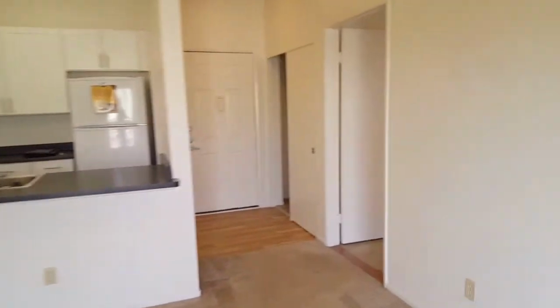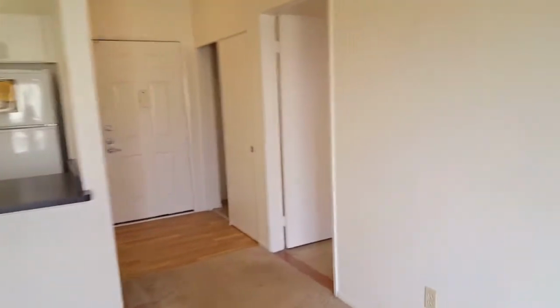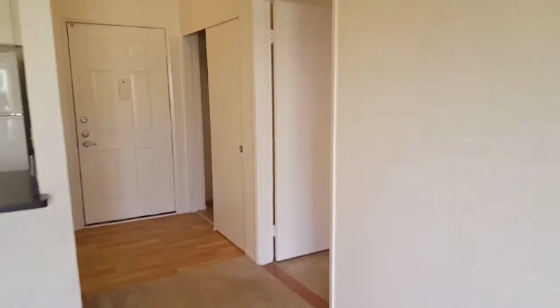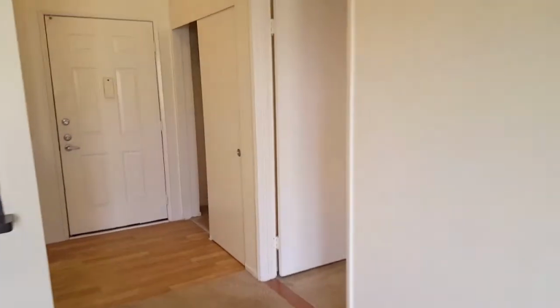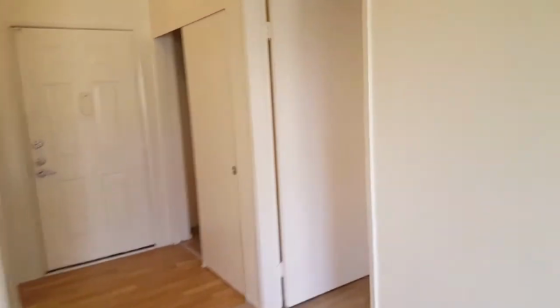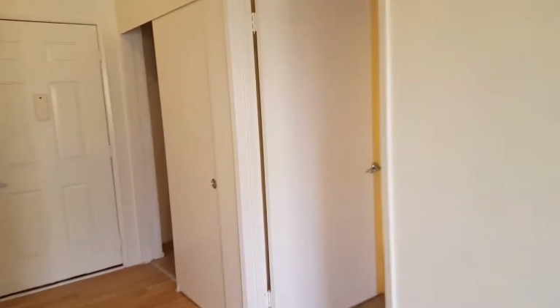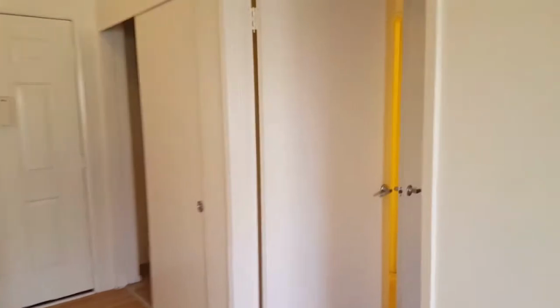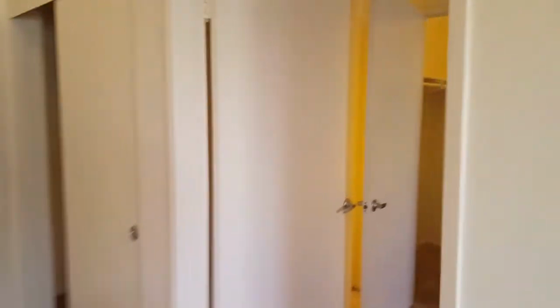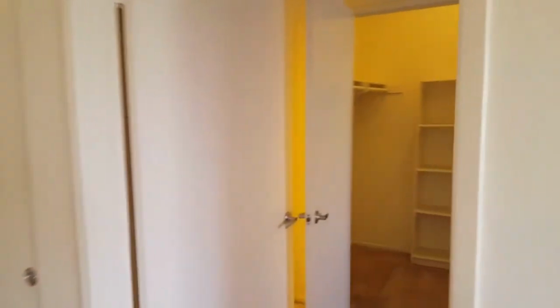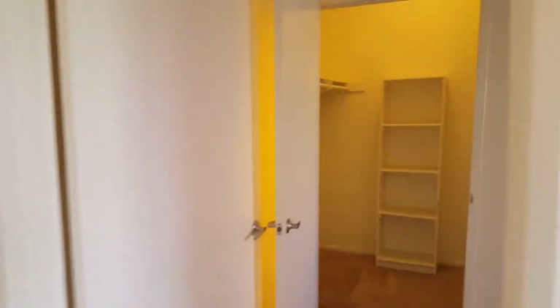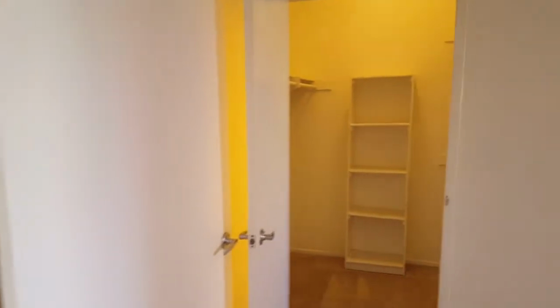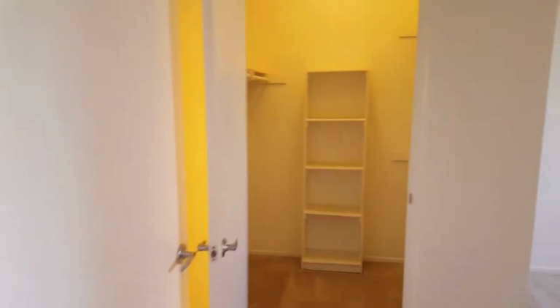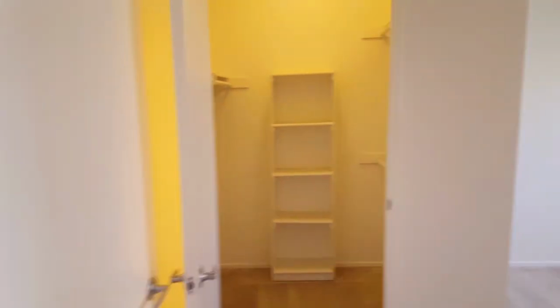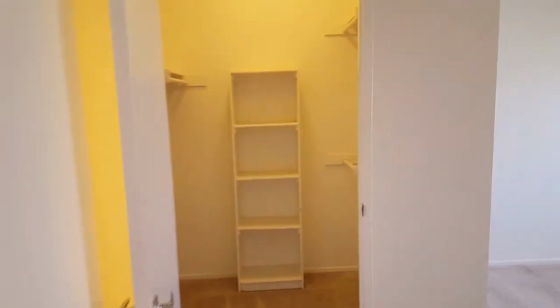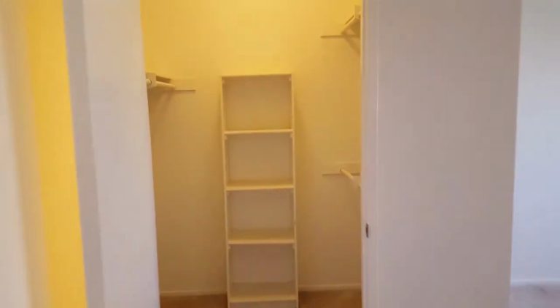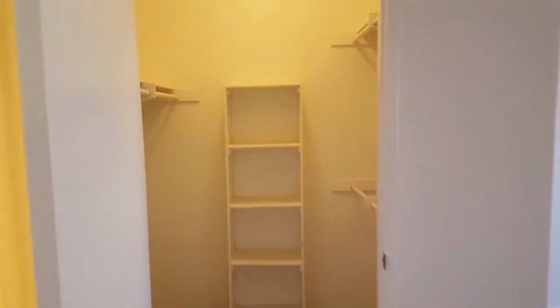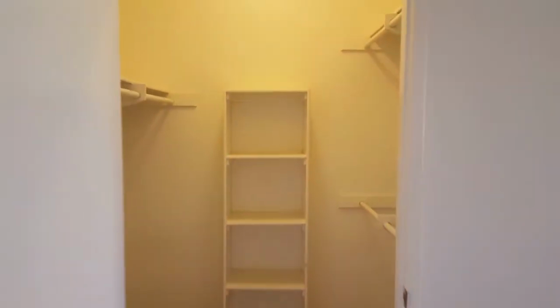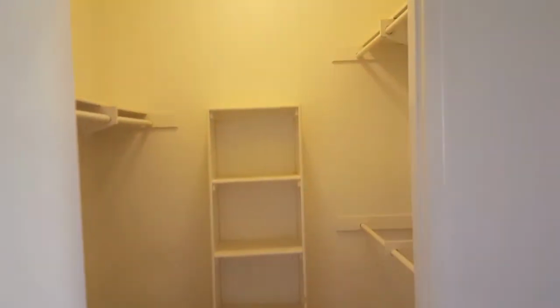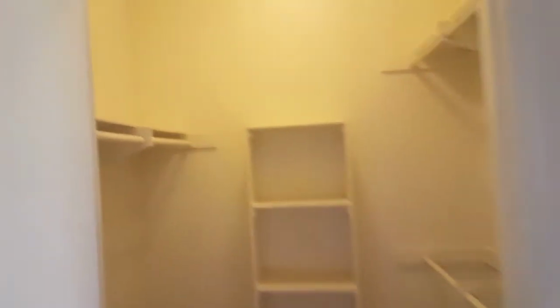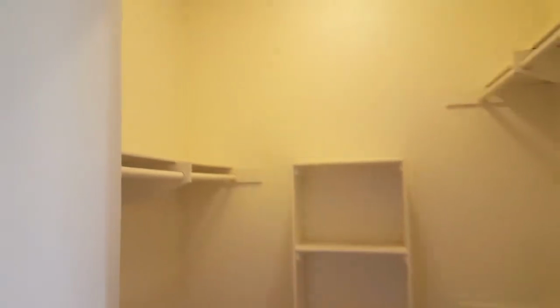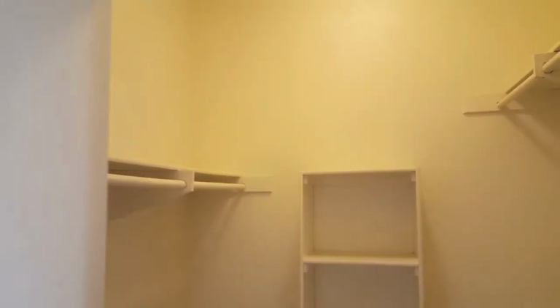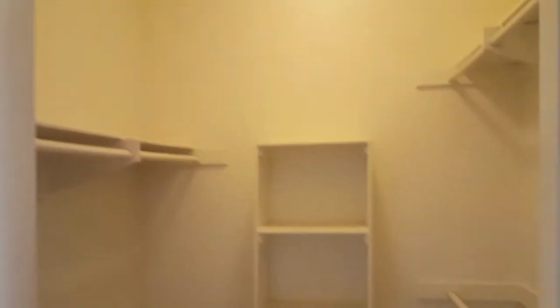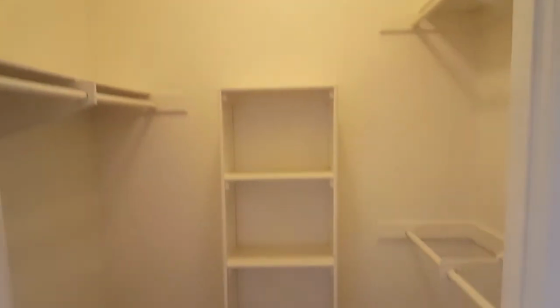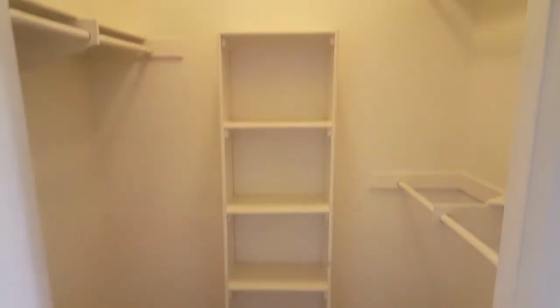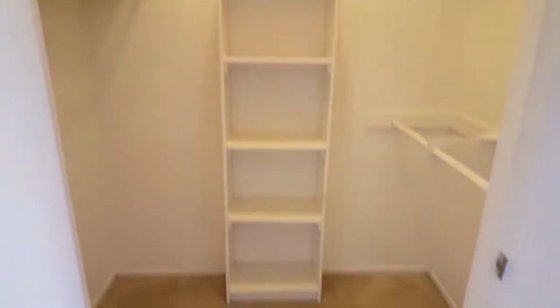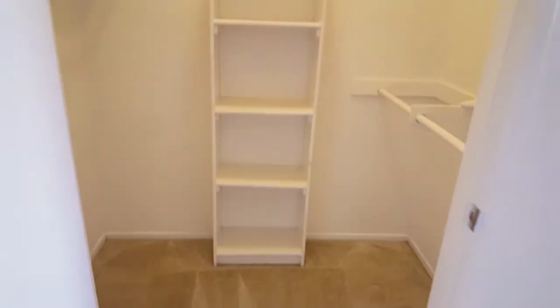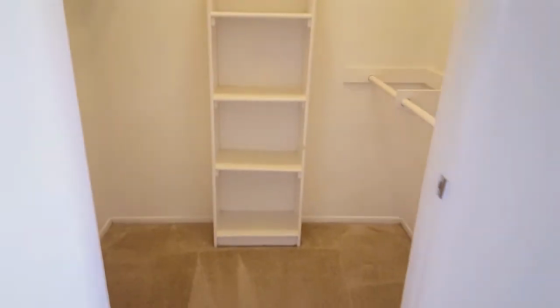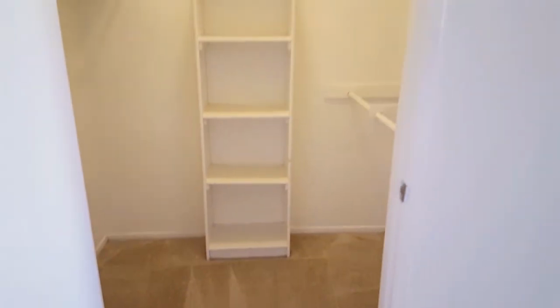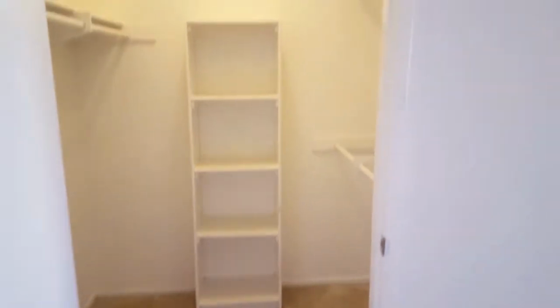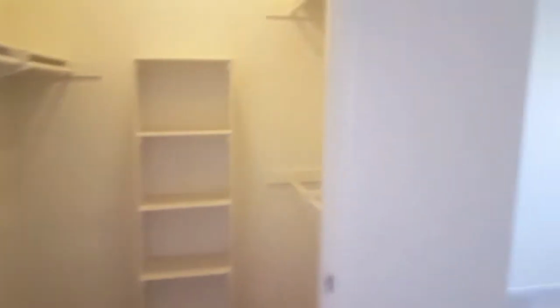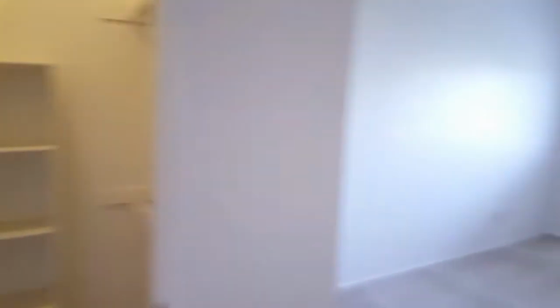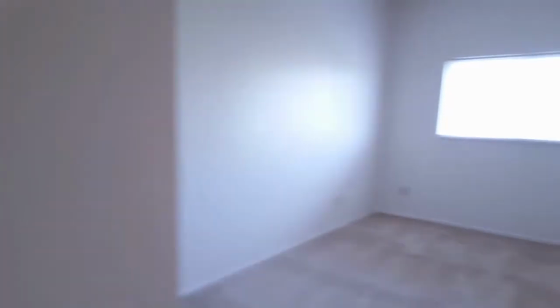Onto the bedroom area. First thing you'll see is our walk-in closet with shelving. To the right is the bedroom area.